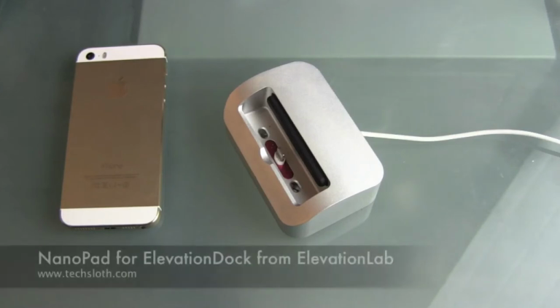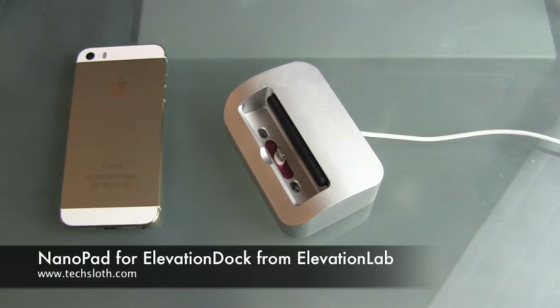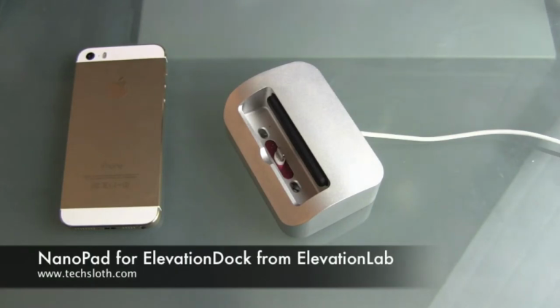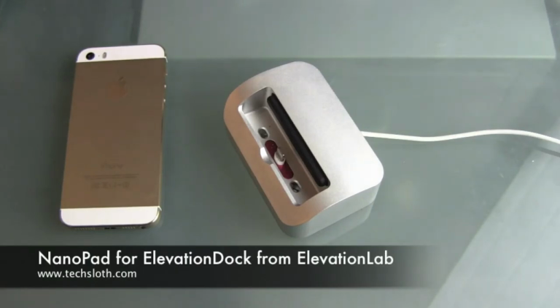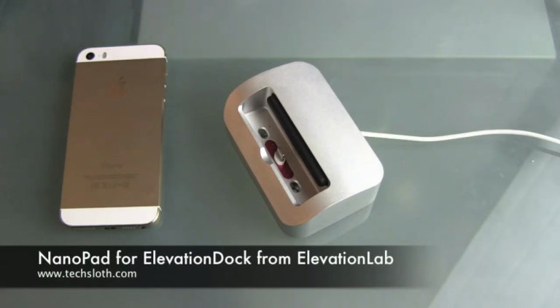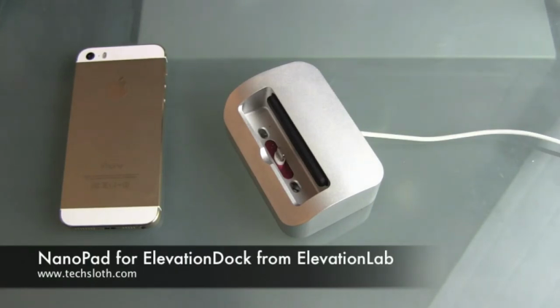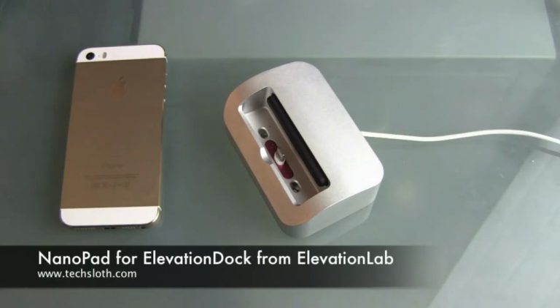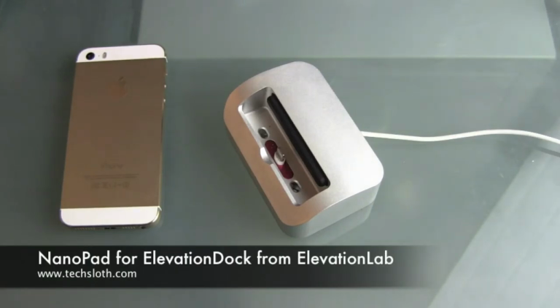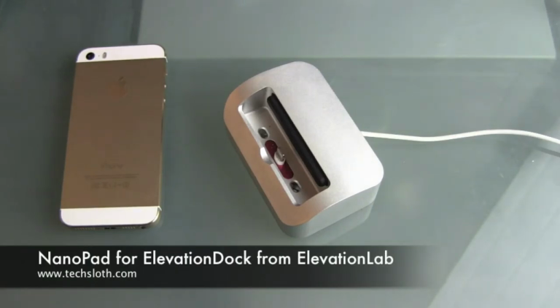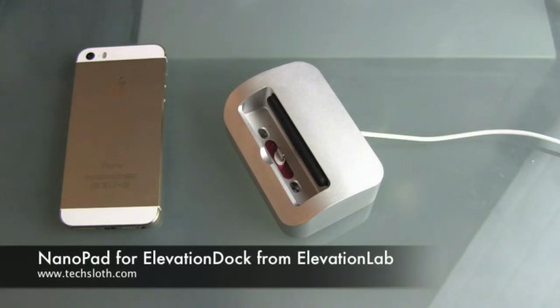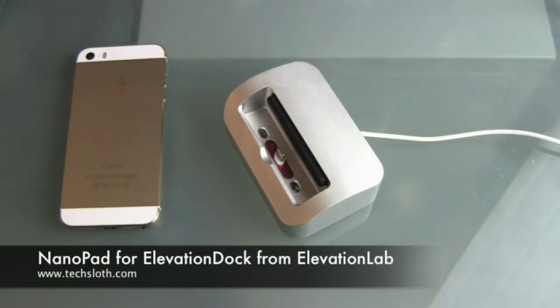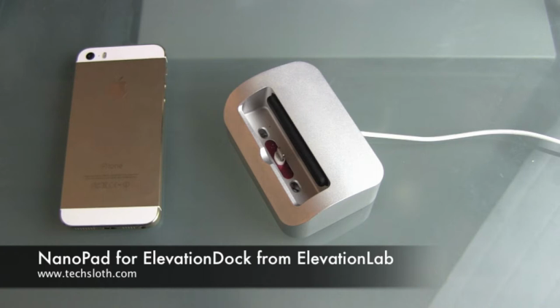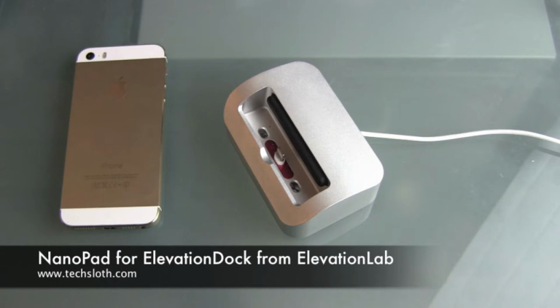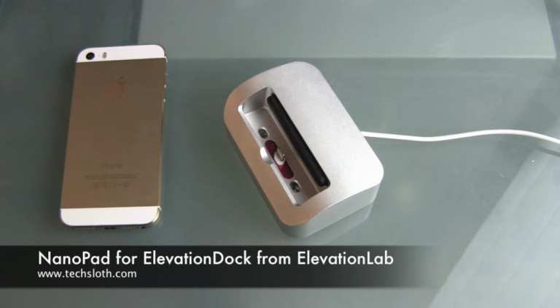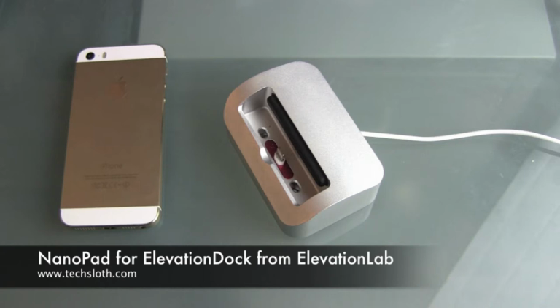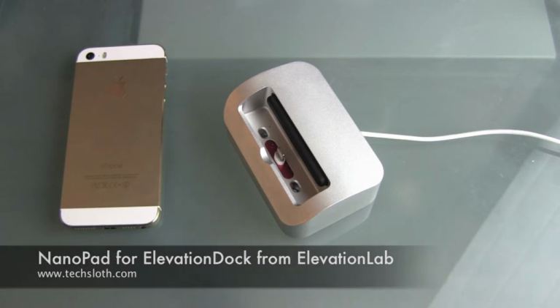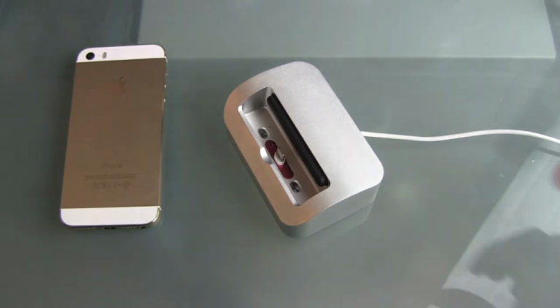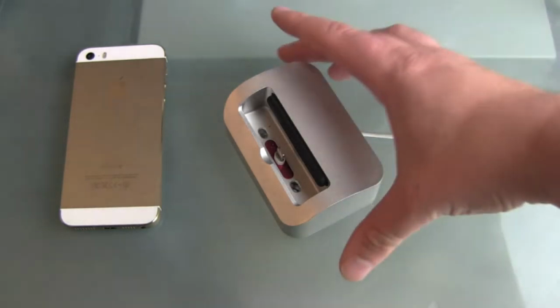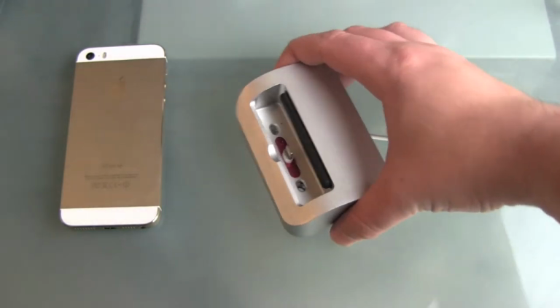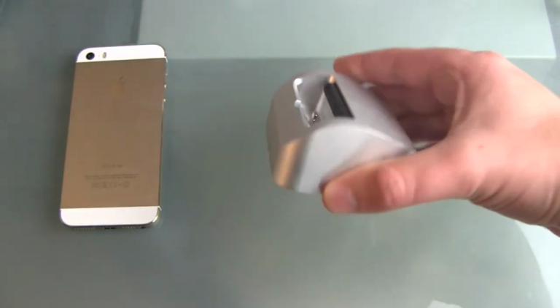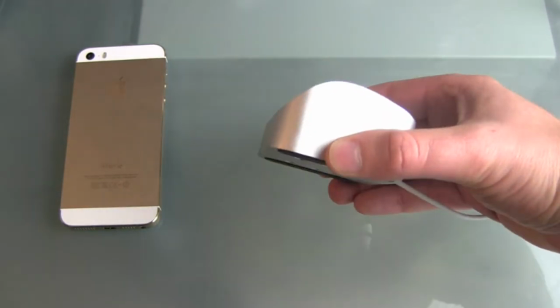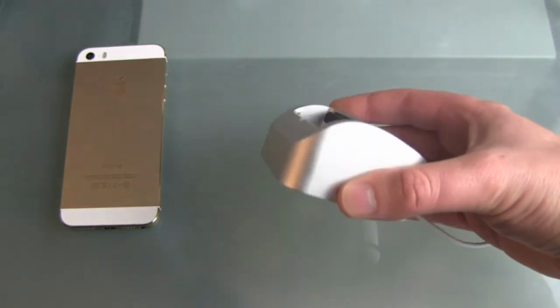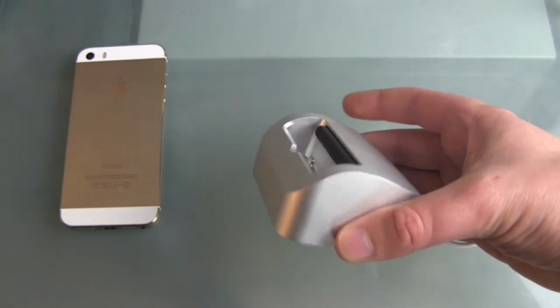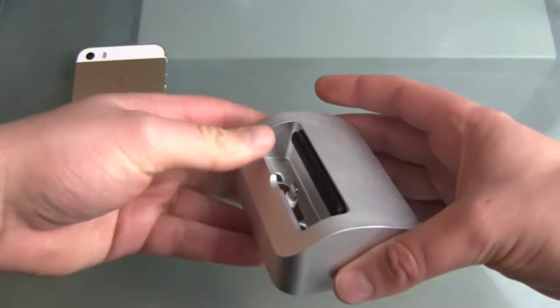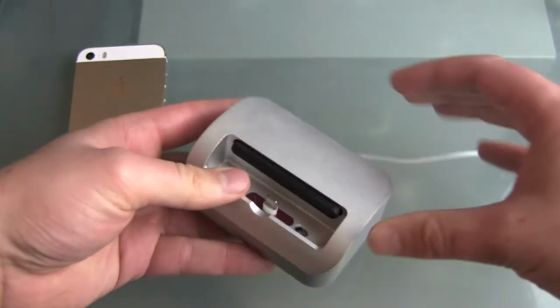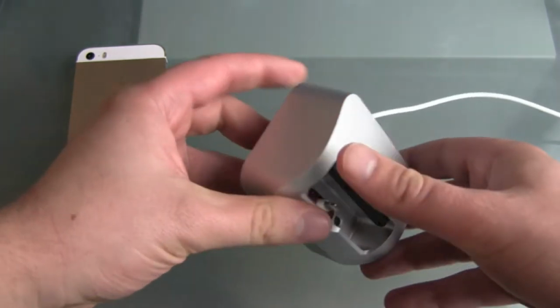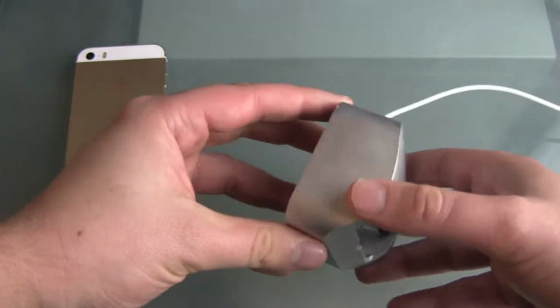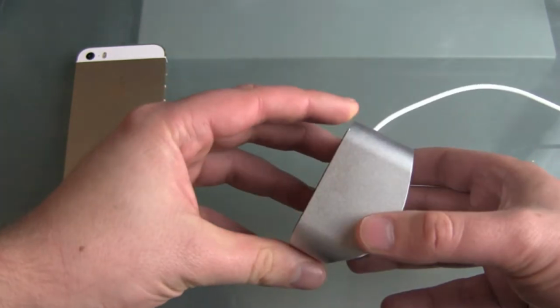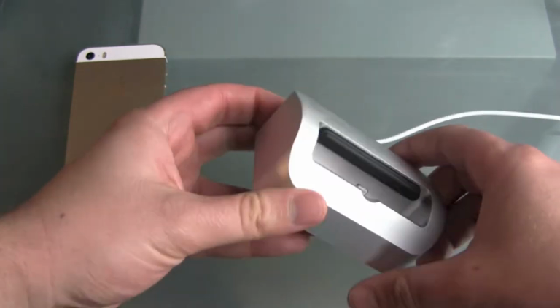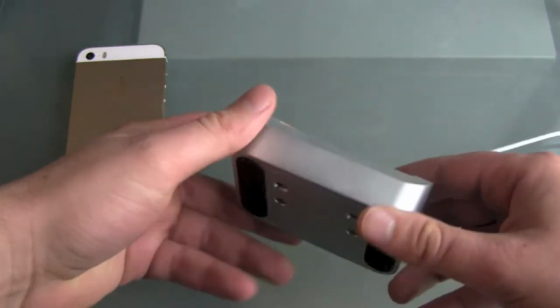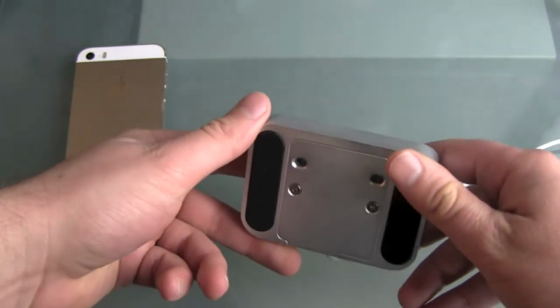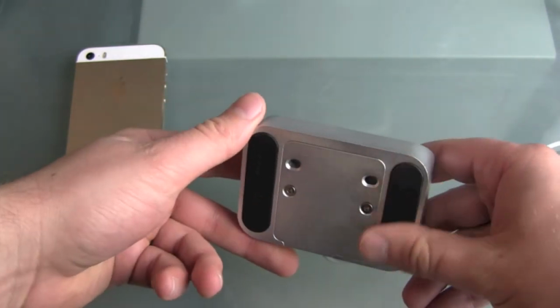Hello YouTube and welcome to another video. It's time for another video about my favorite iPhone dock — it's an old Kickstarter project from Elevation Lab and the thing is called the Elevation Dock.